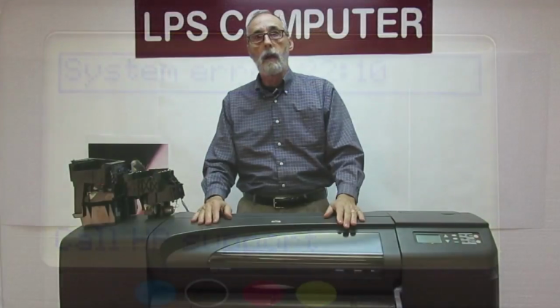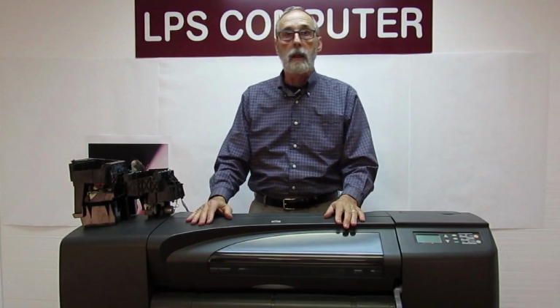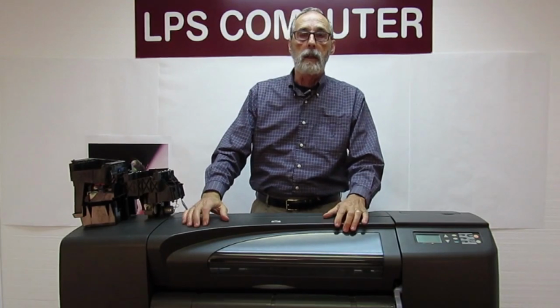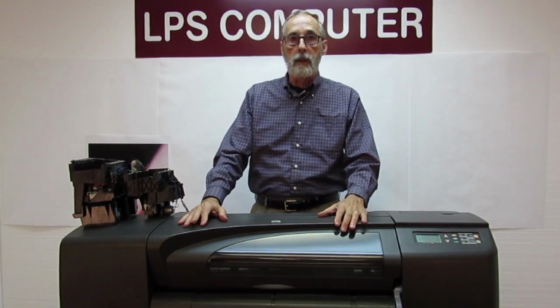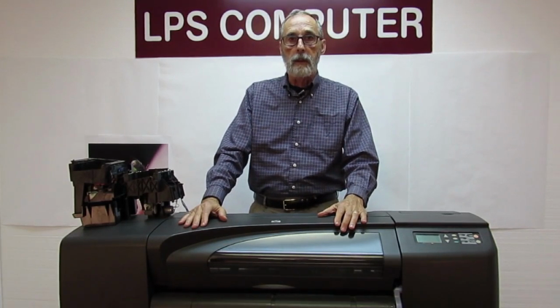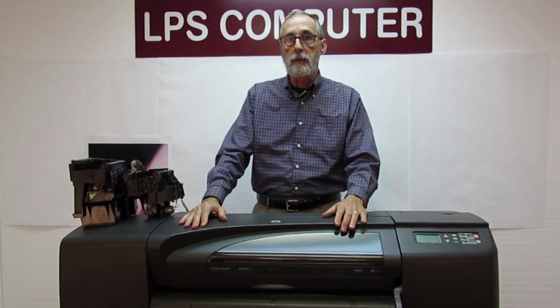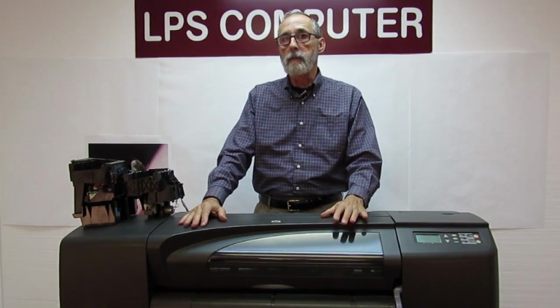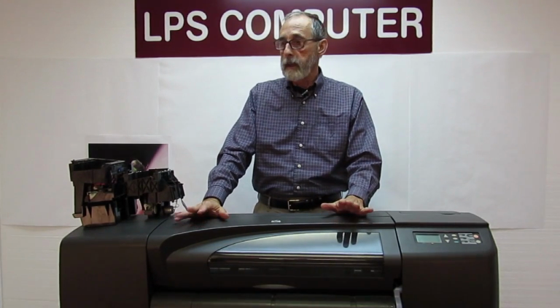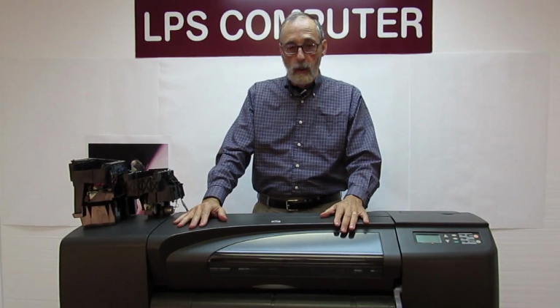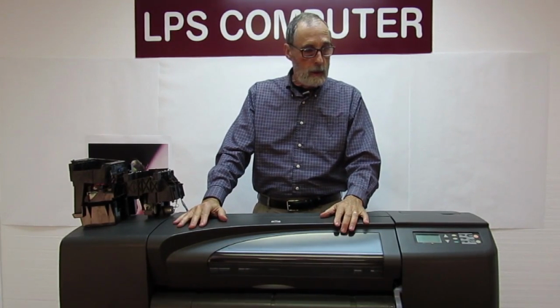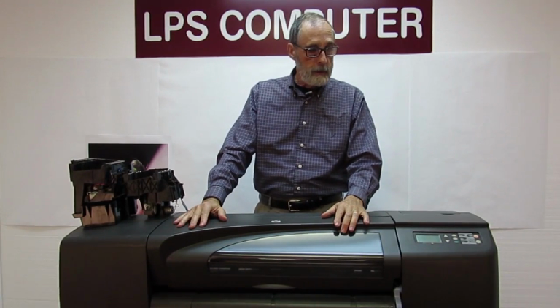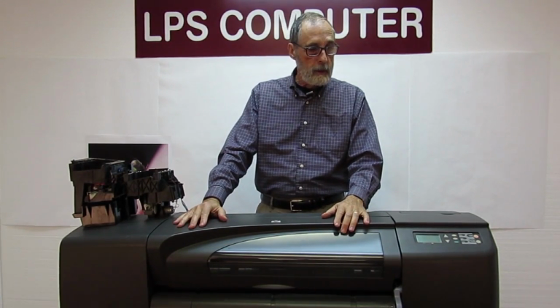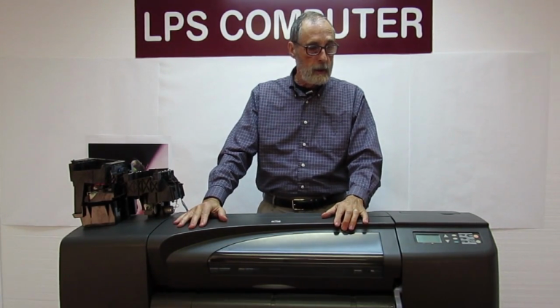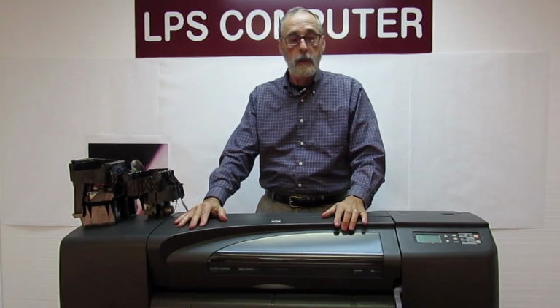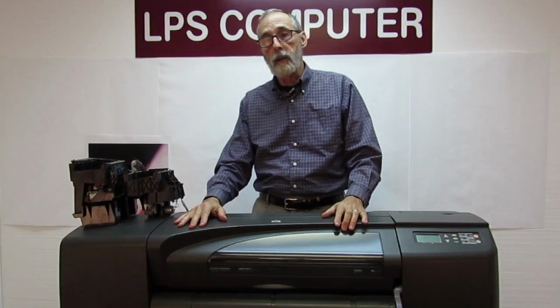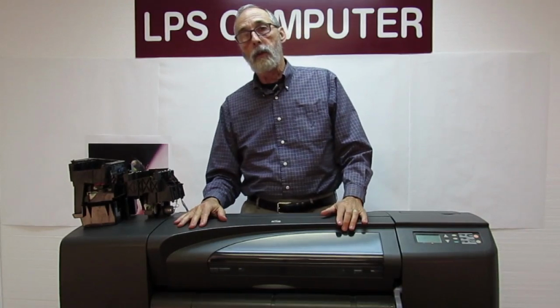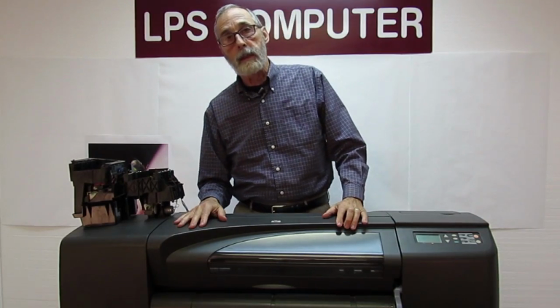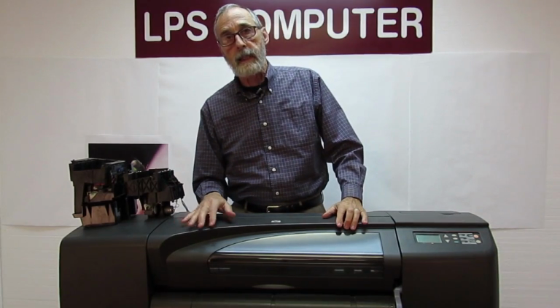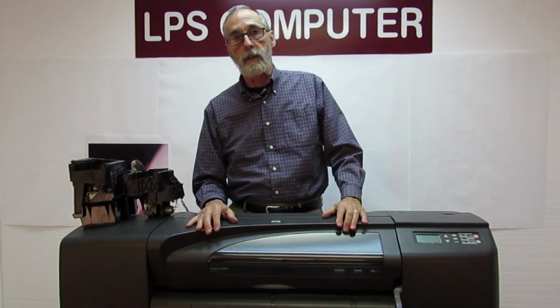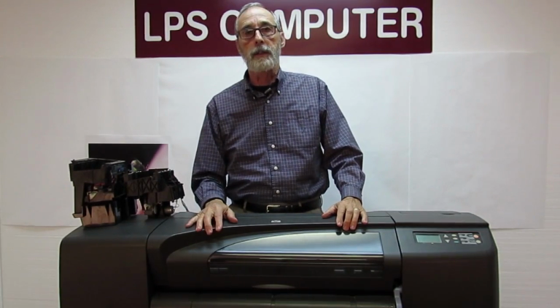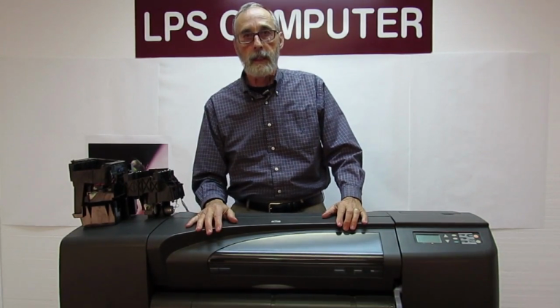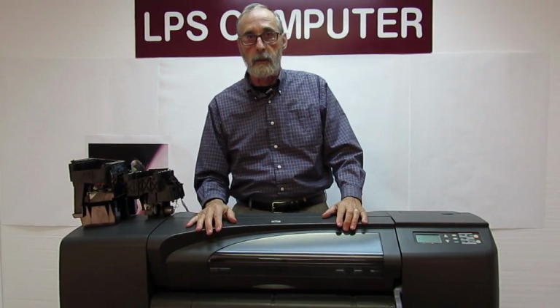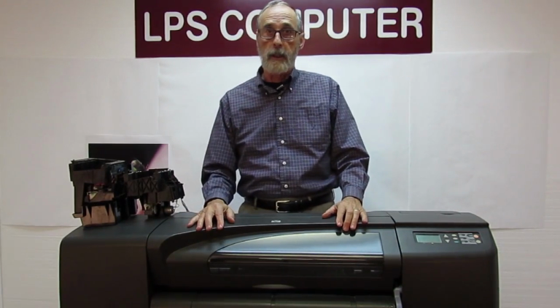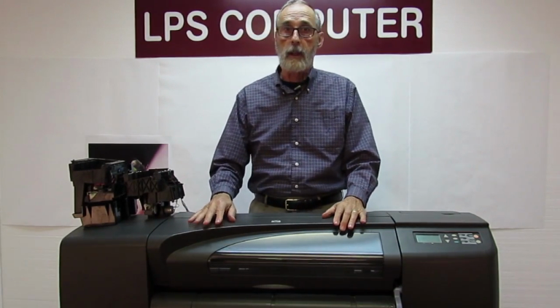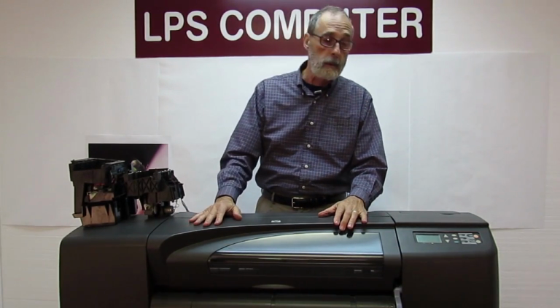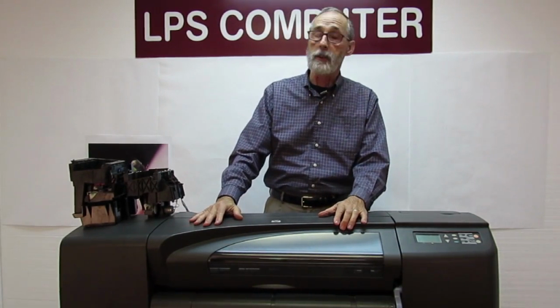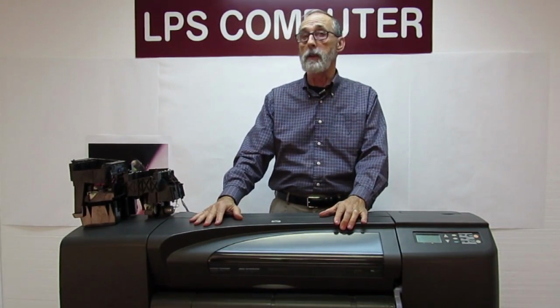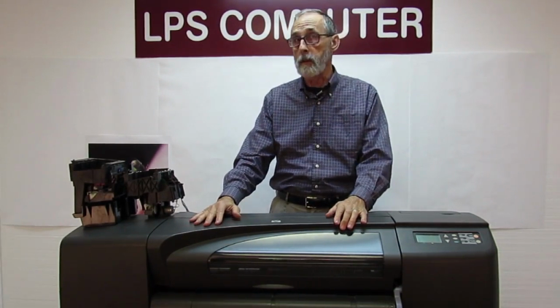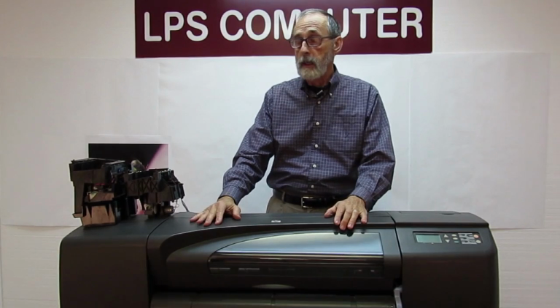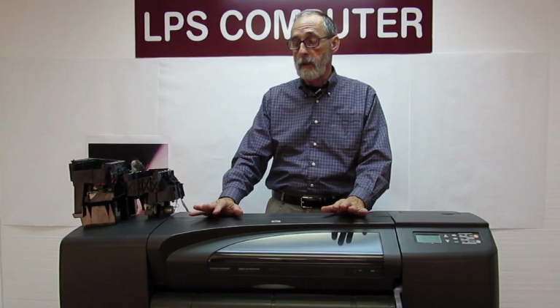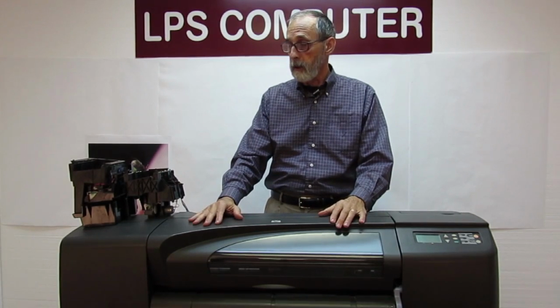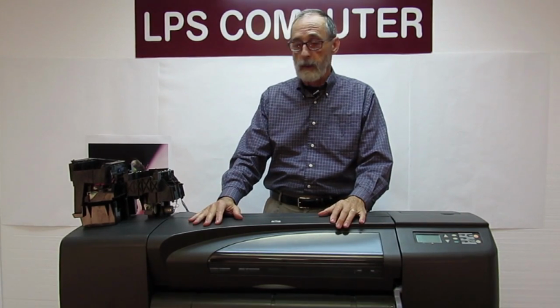Hi, I'm Bob with LPS Computer. We're going to talk about the error code 22-10 on our DesignJet 800 and 500. They're the same error code and the same fix.